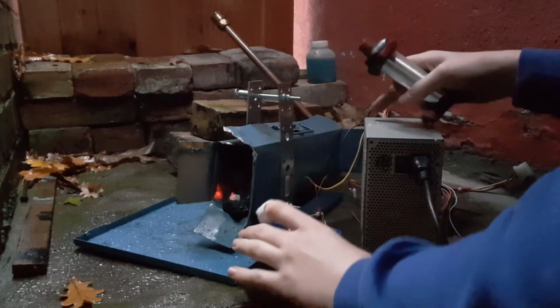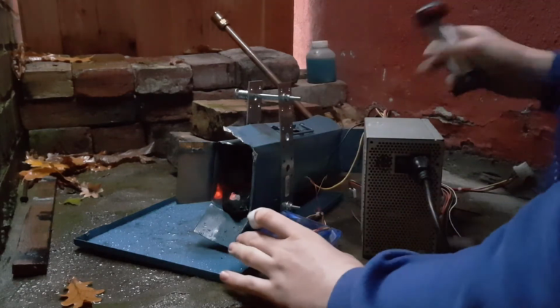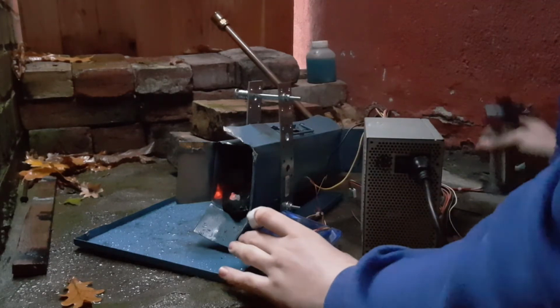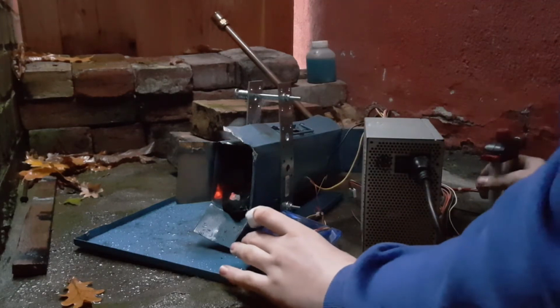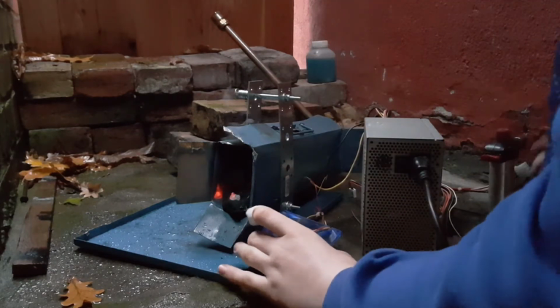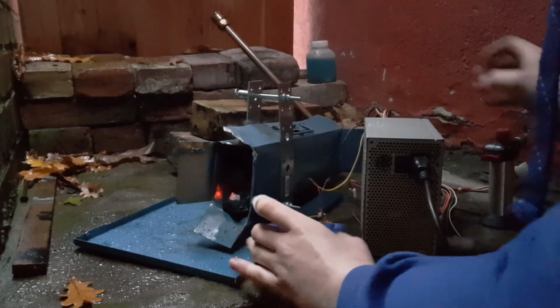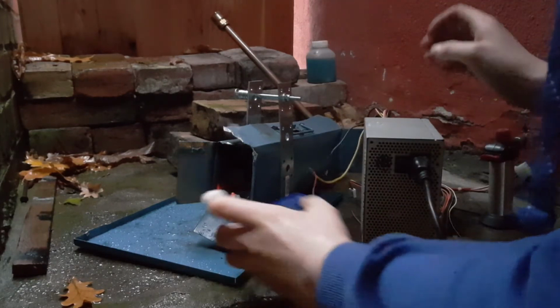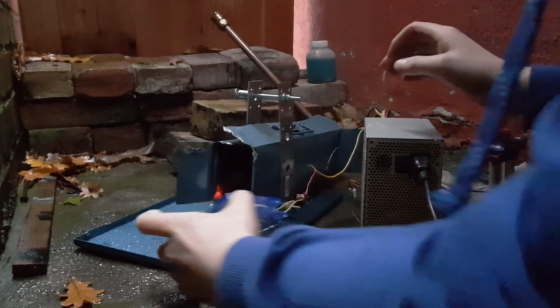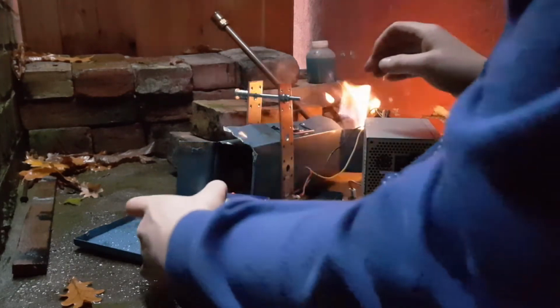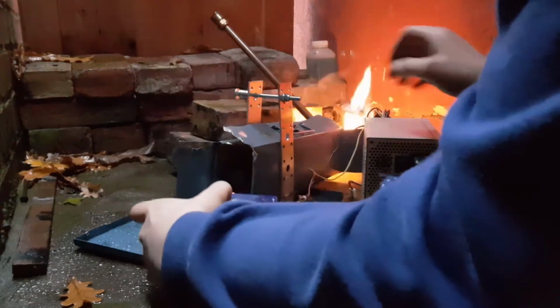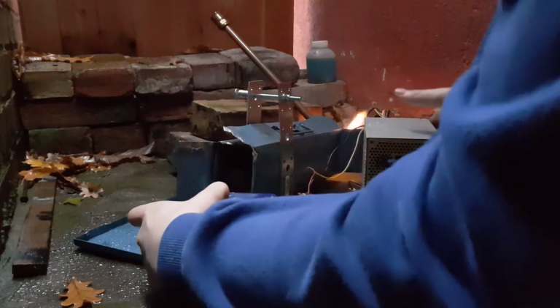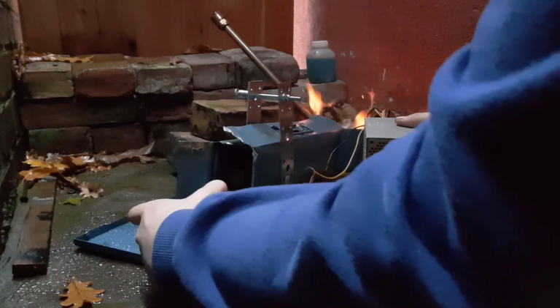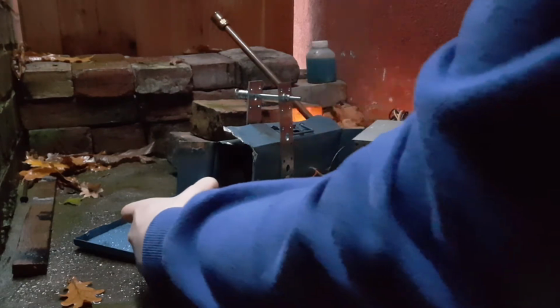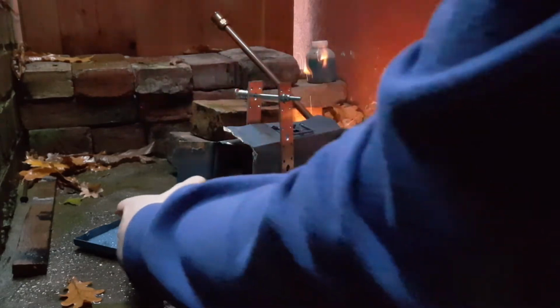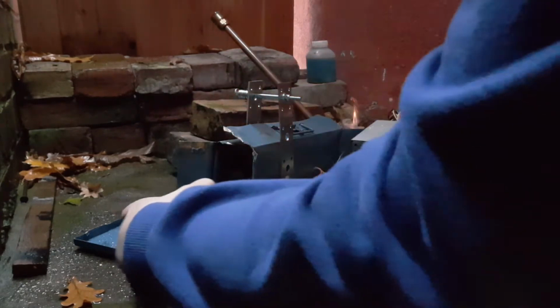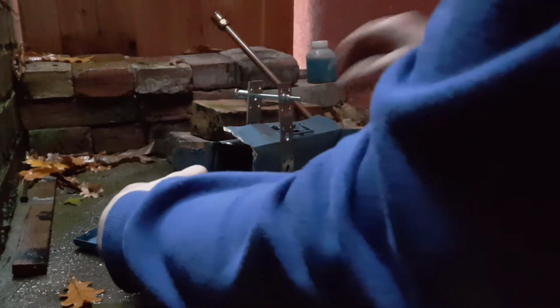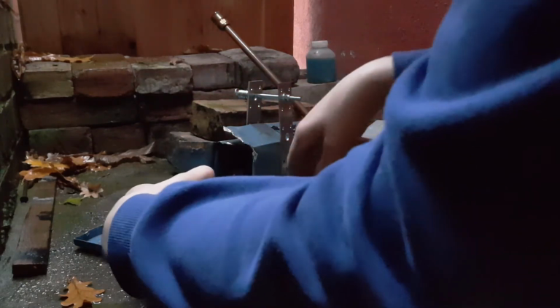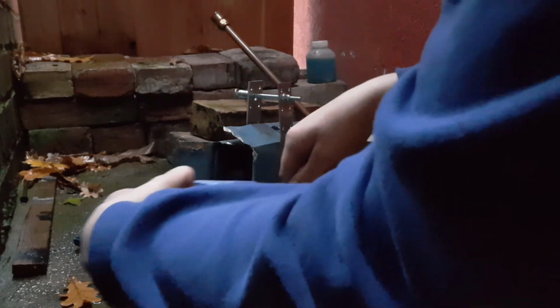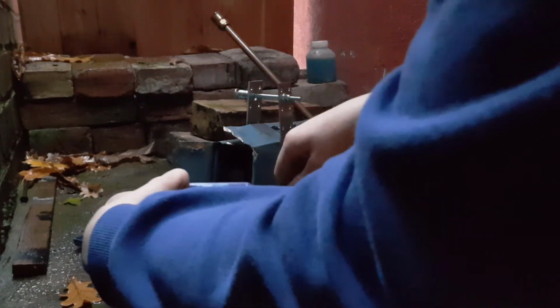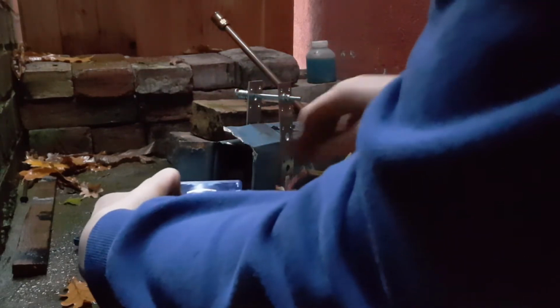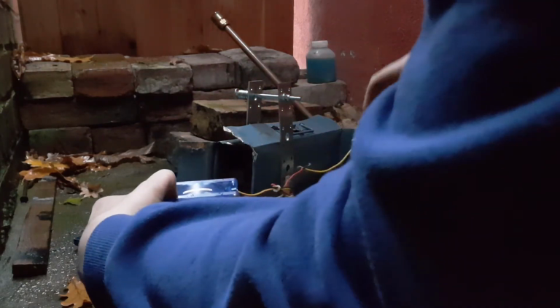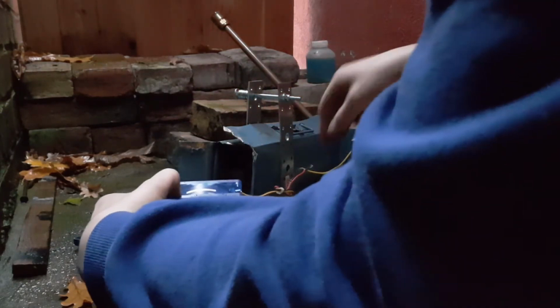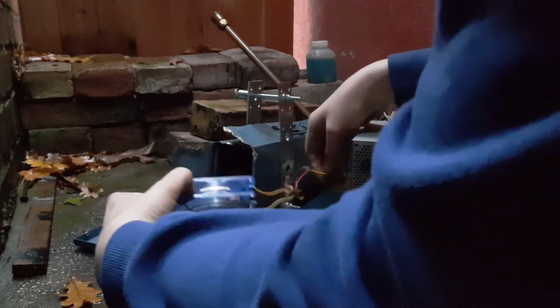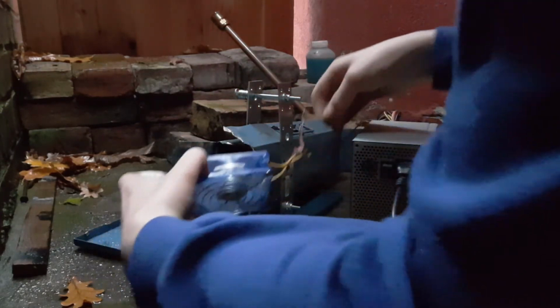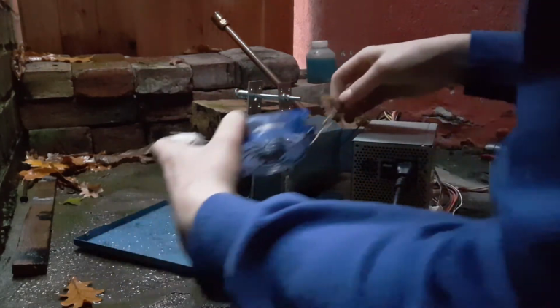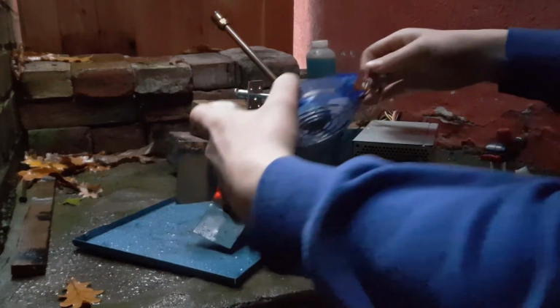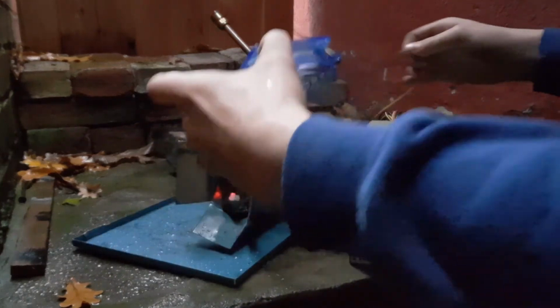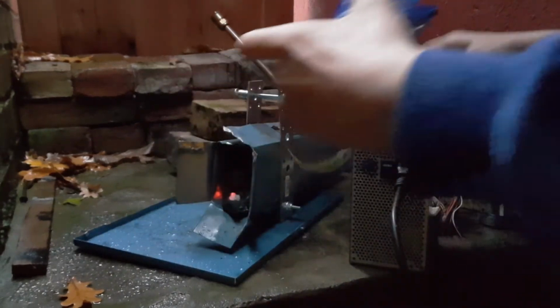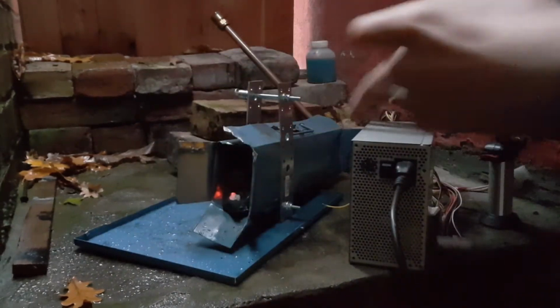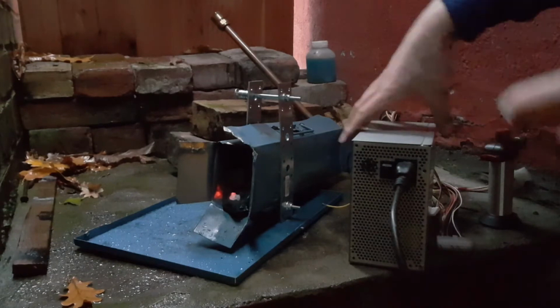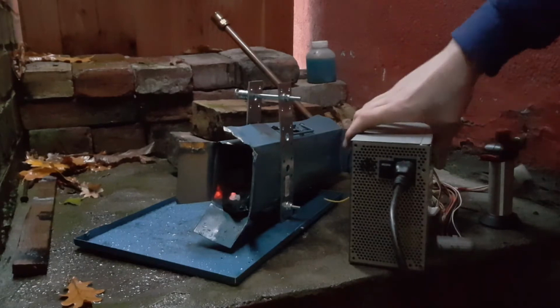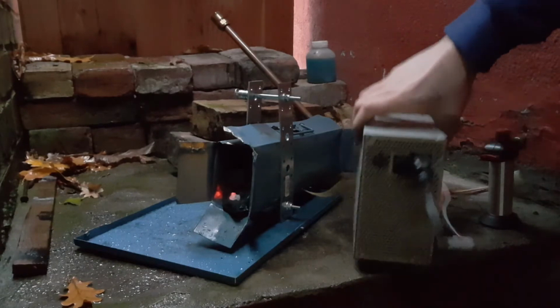Anyways, I changed the setup a bit and ran a lot of tests. On a note, behind me are tens of liters of water and fire extinguishers, so don't worry.